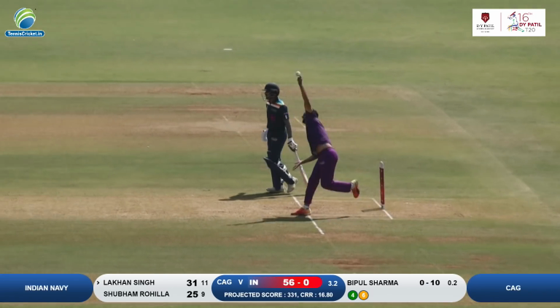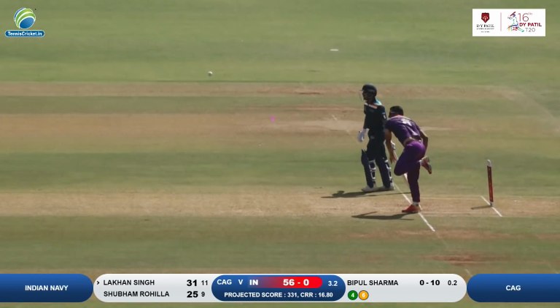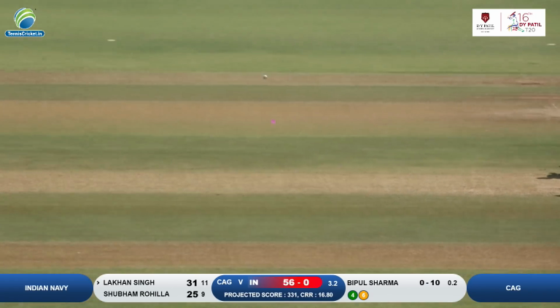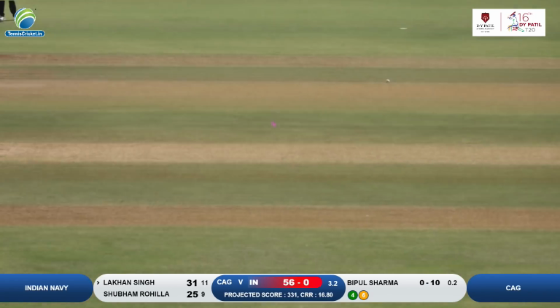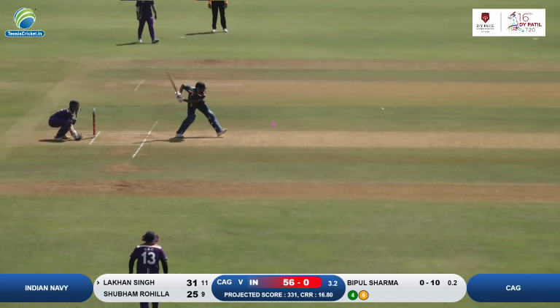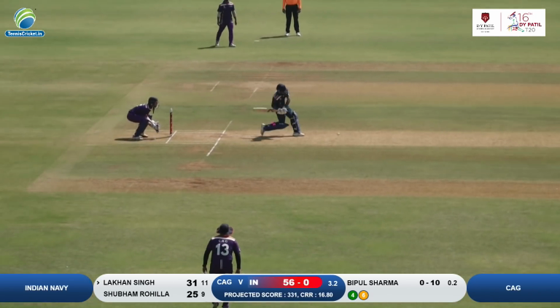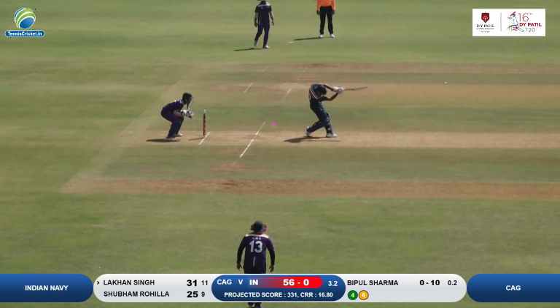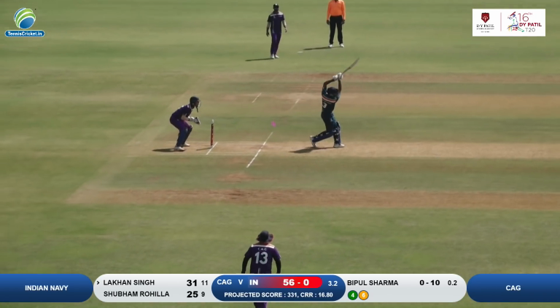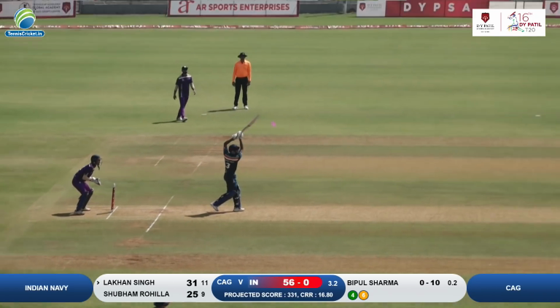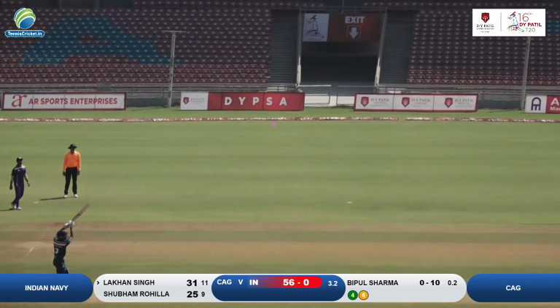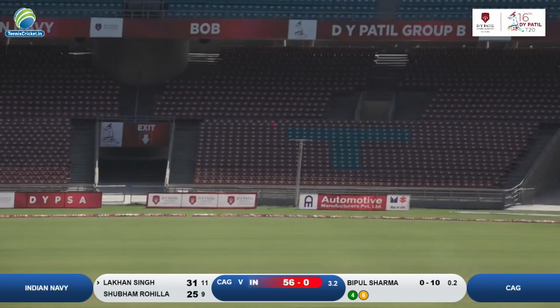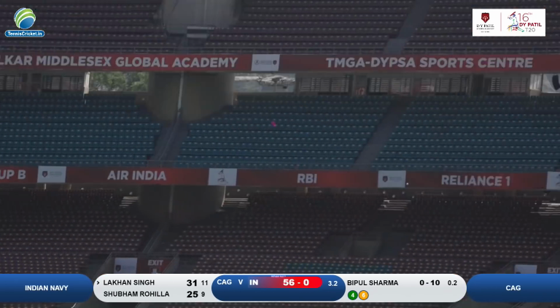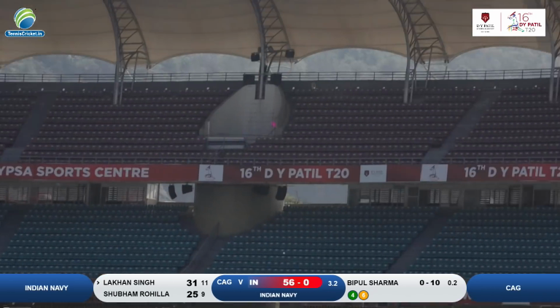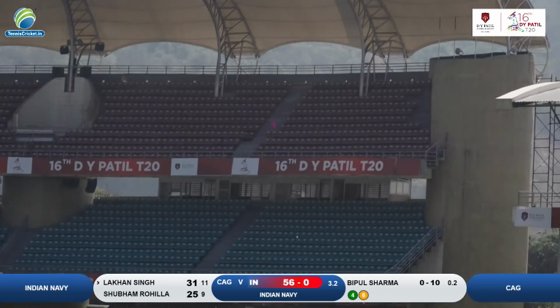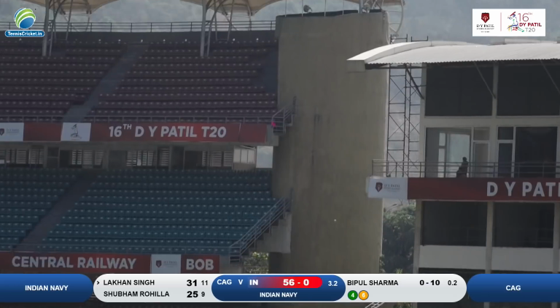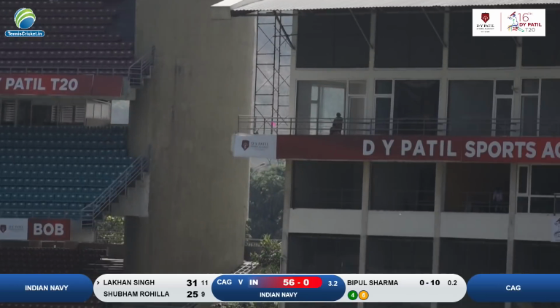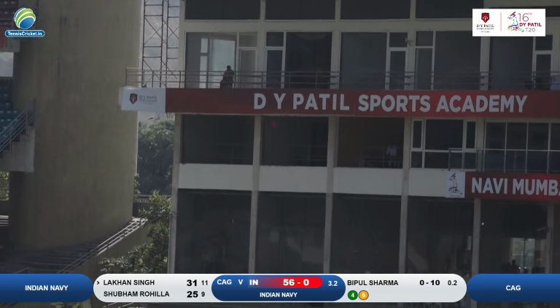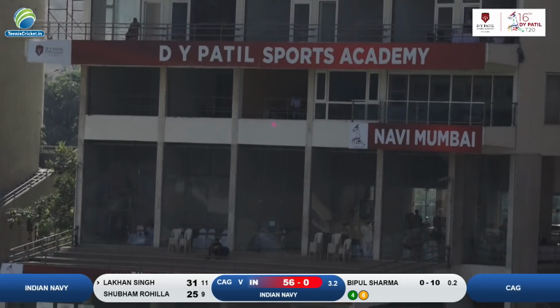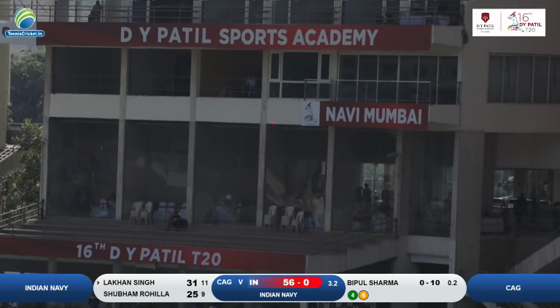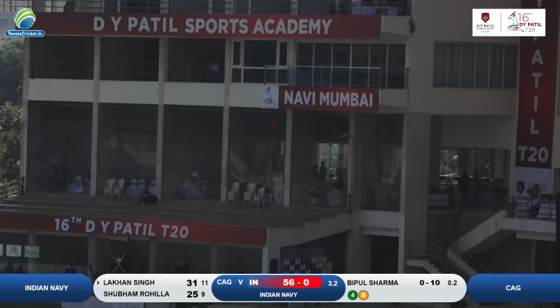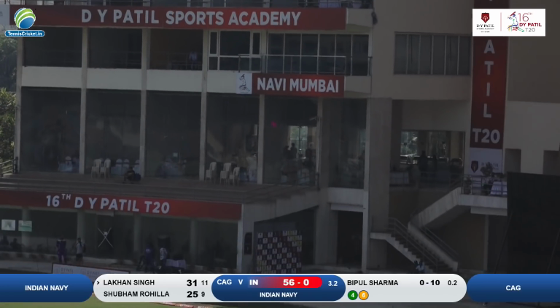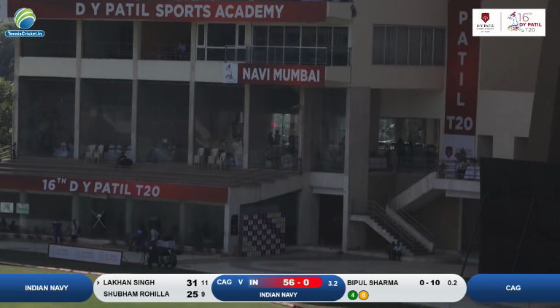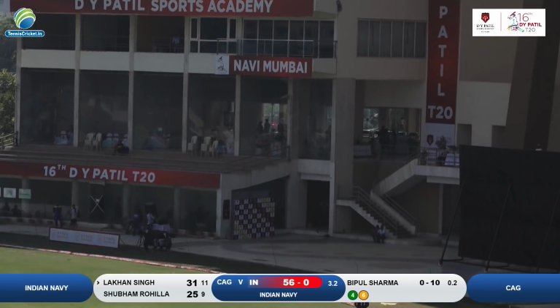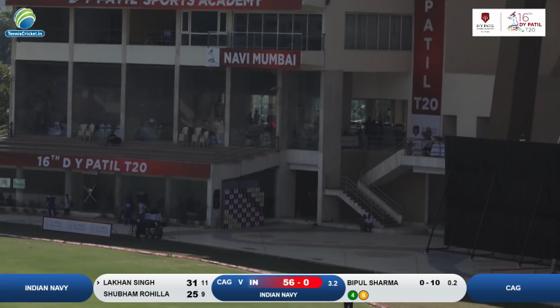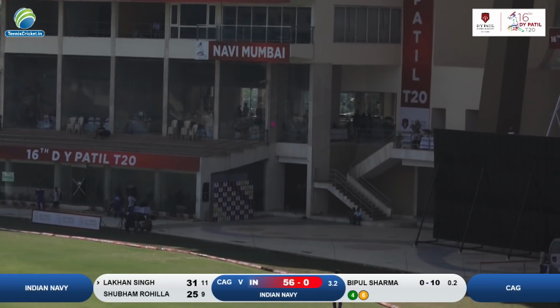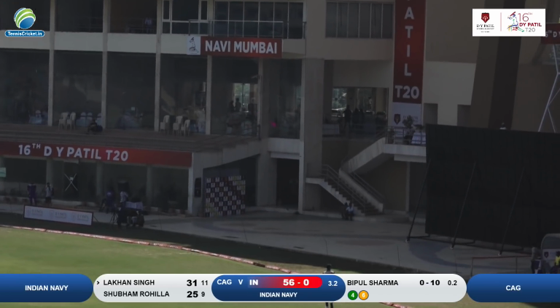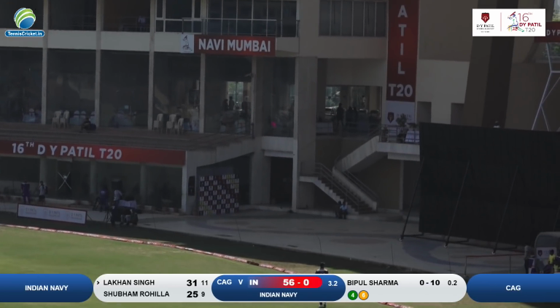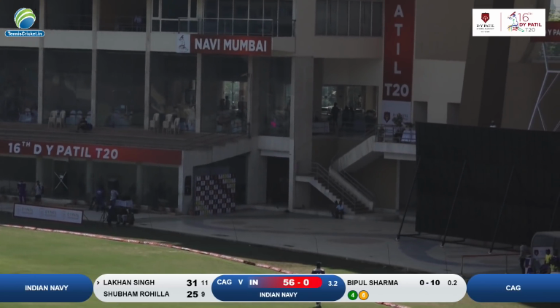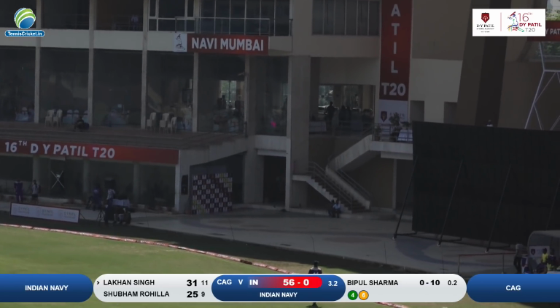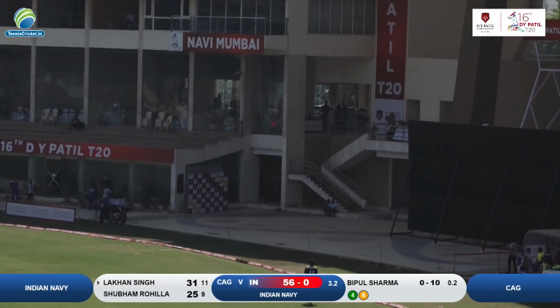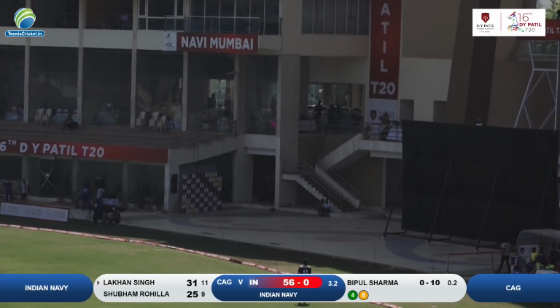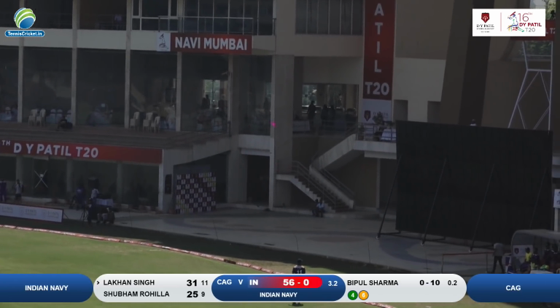Look at this ball — it was pitched on a good length but using his feet and a straight drive, trademark by Lakhon Singh, into the stands.